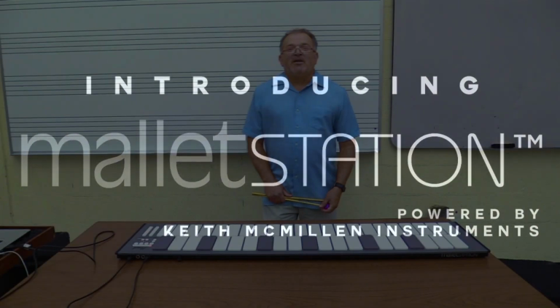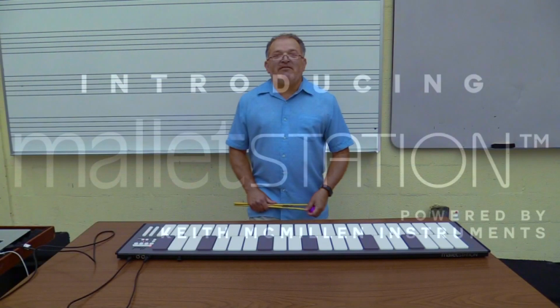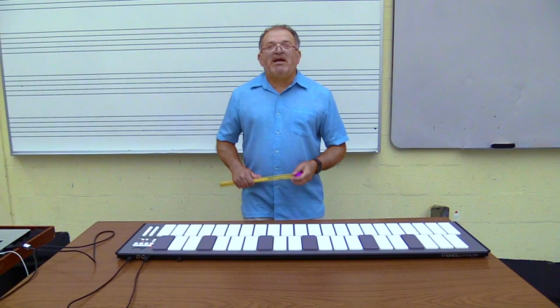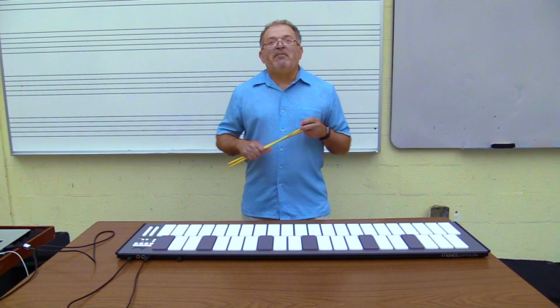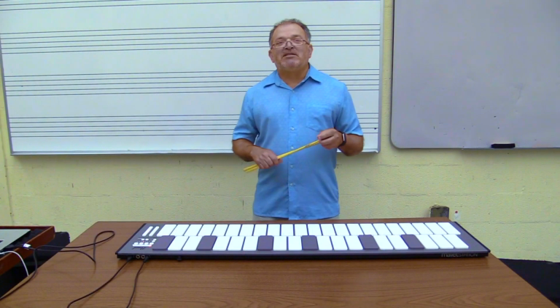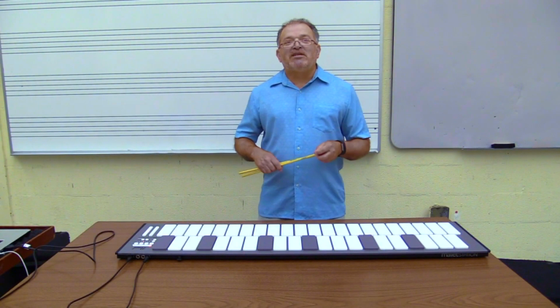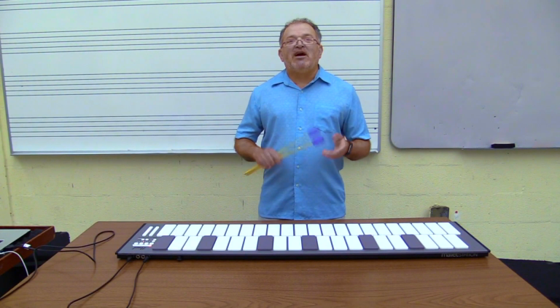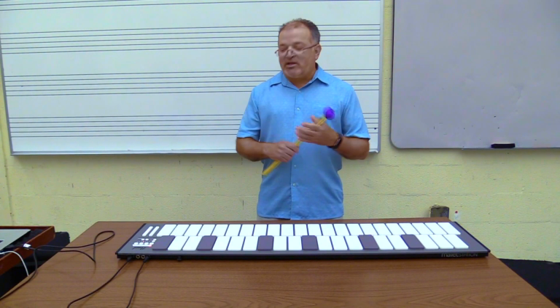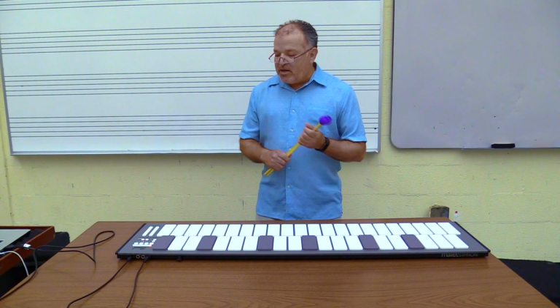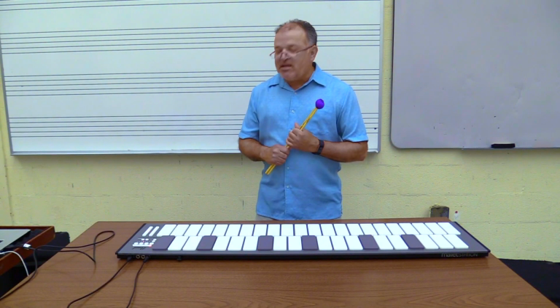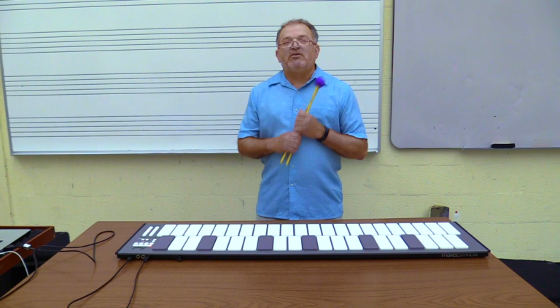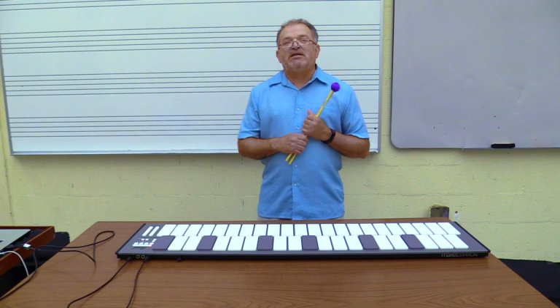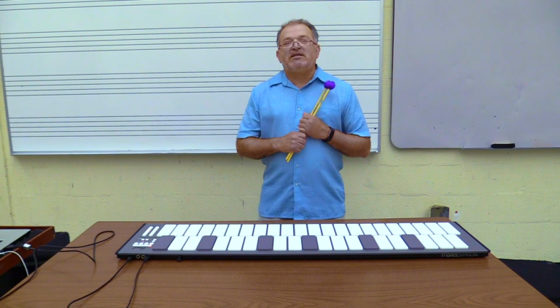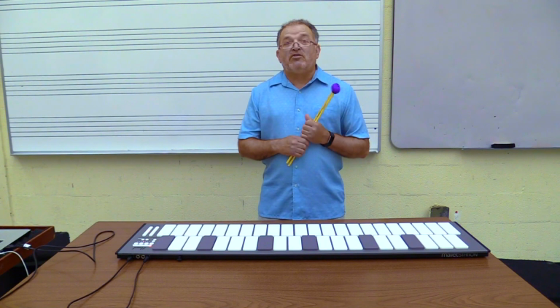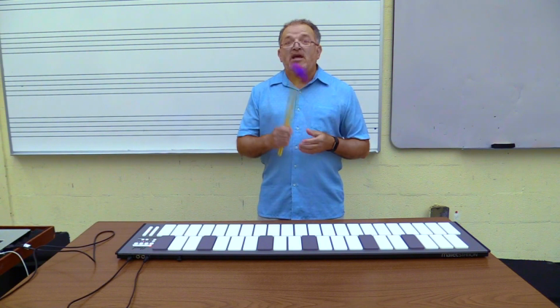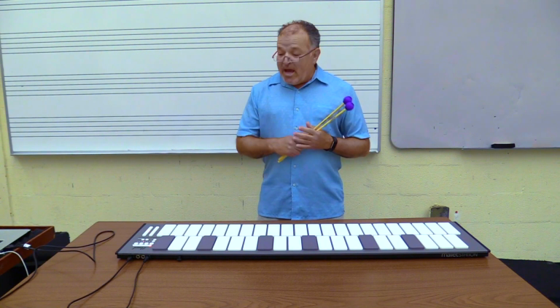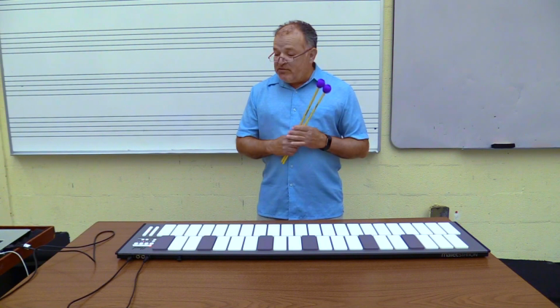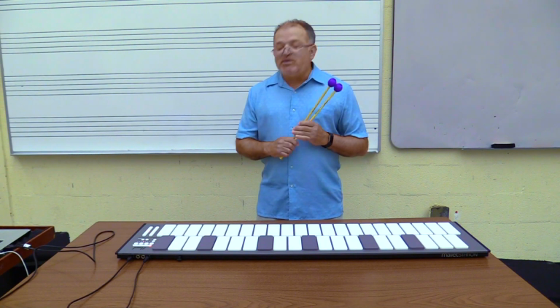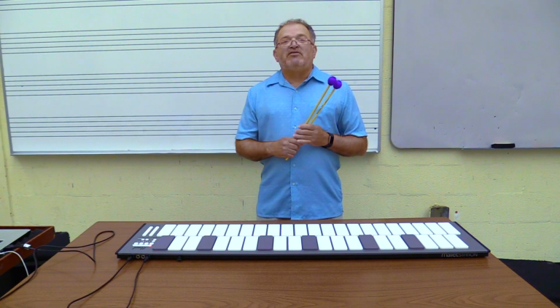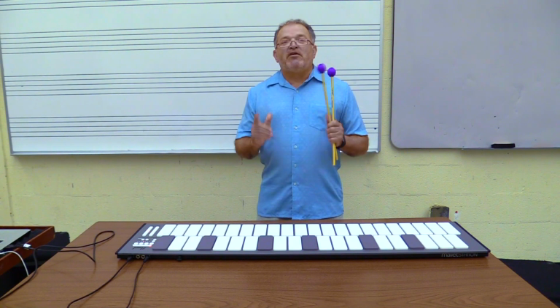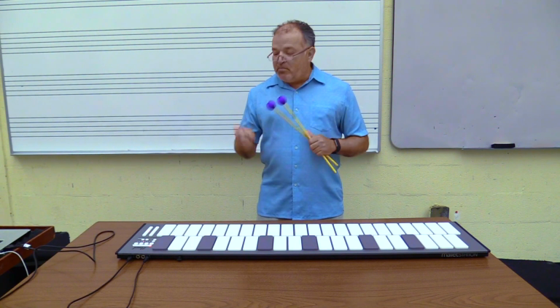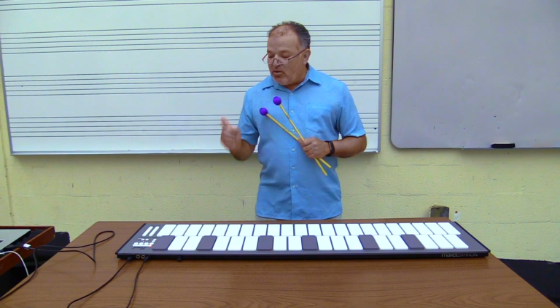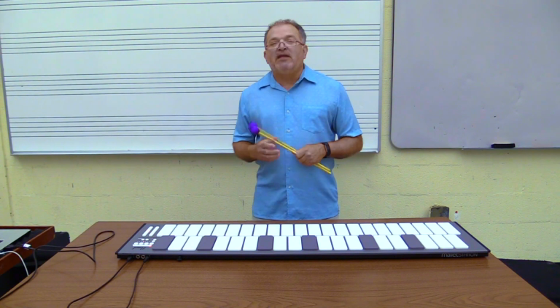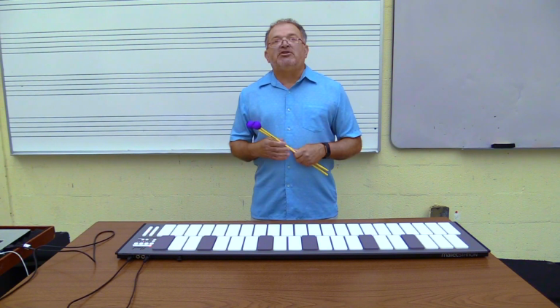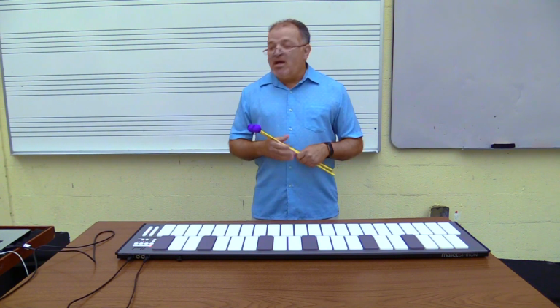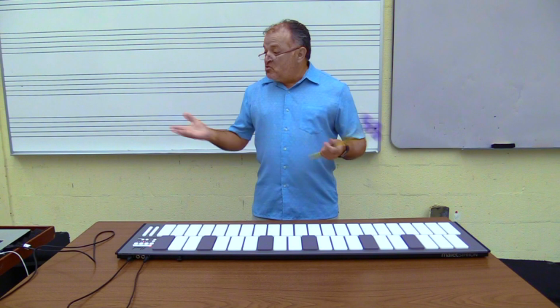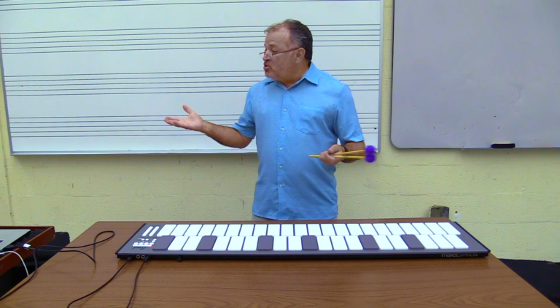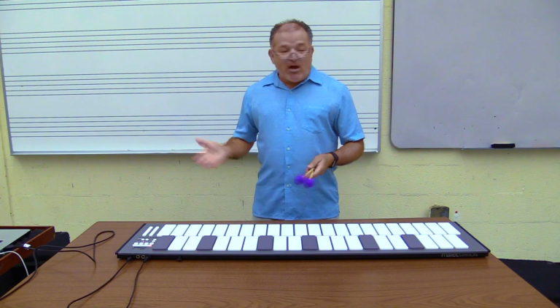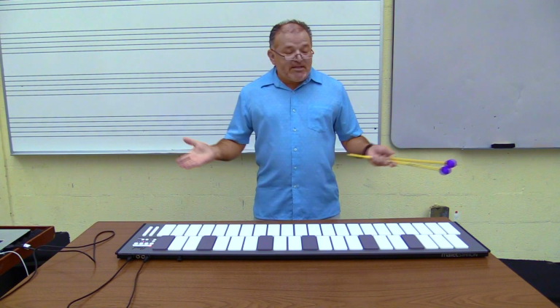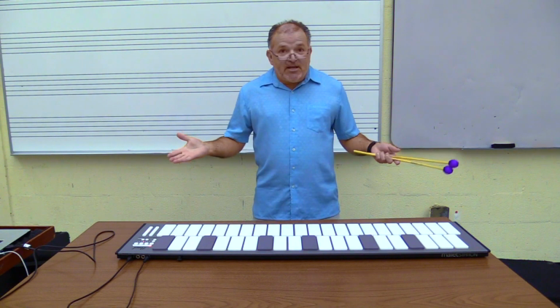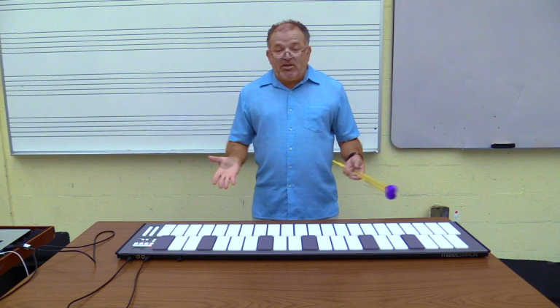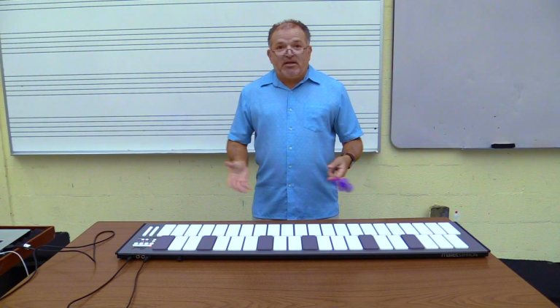Hey everybody, my name is Lalo Davila. I'm Director of Percussion Studies here at Middle Tennessee State University, and we've just received our very own Pearl Mallet Station. I just want to show you how easy it is to use it.